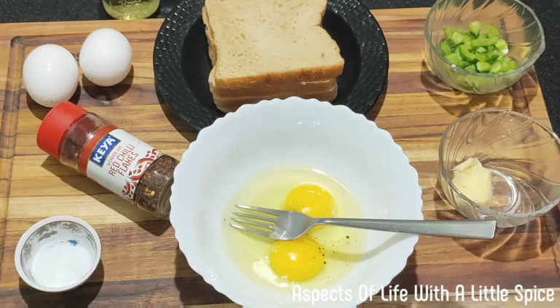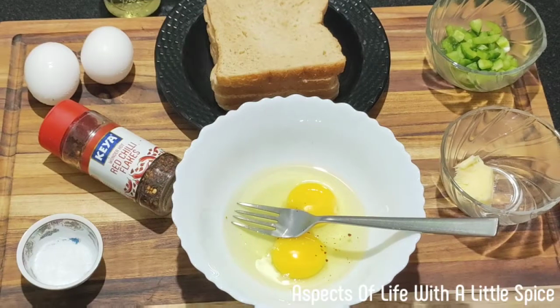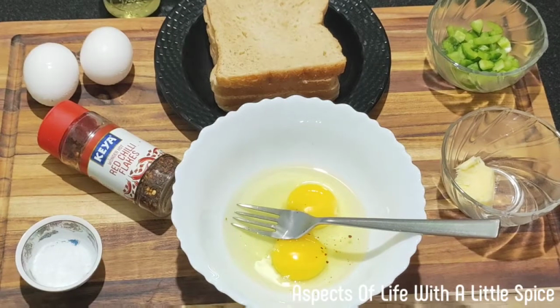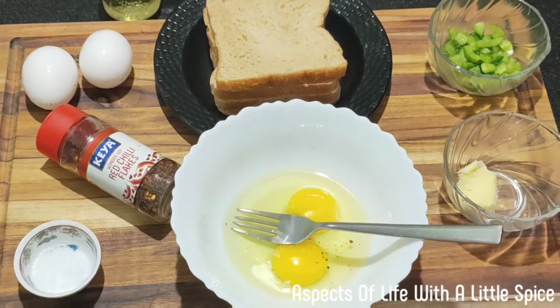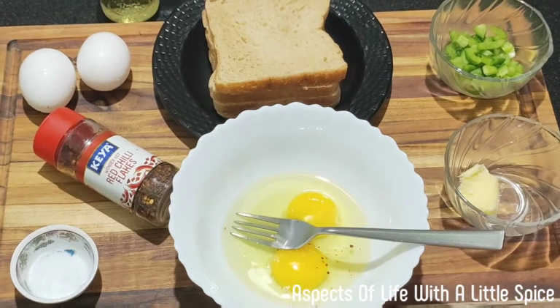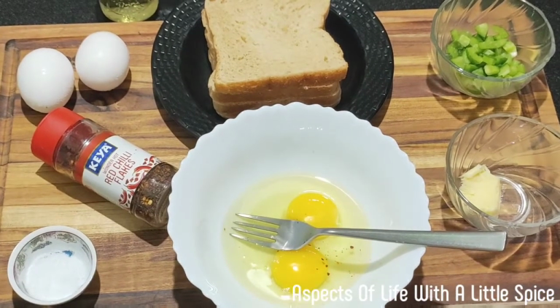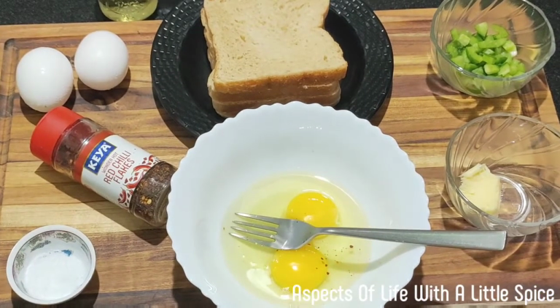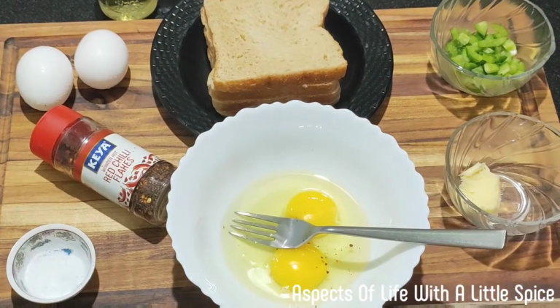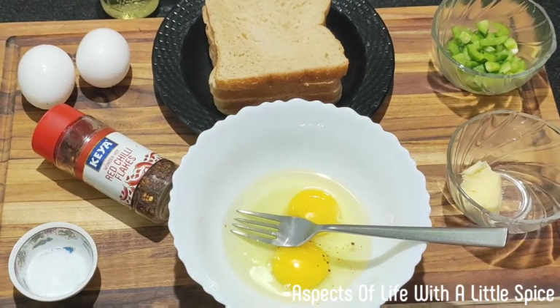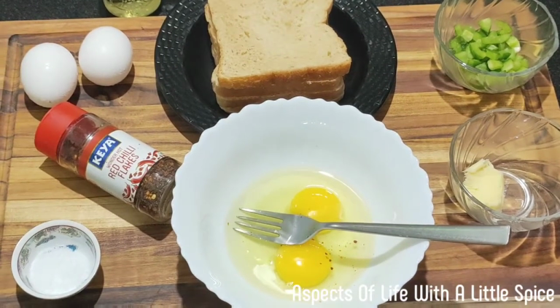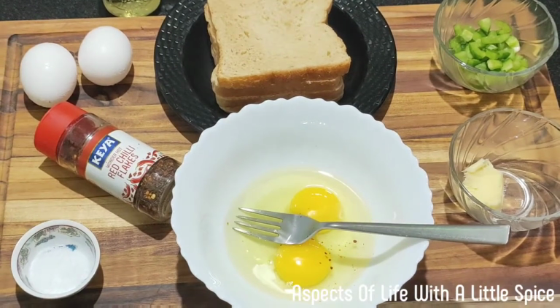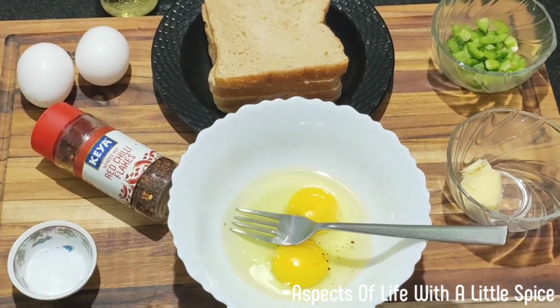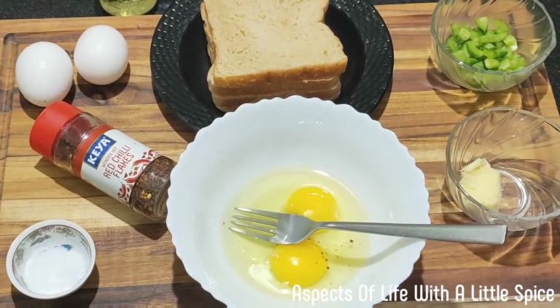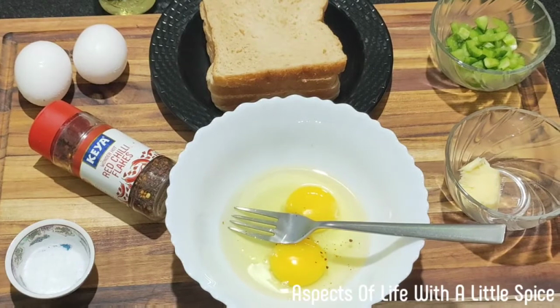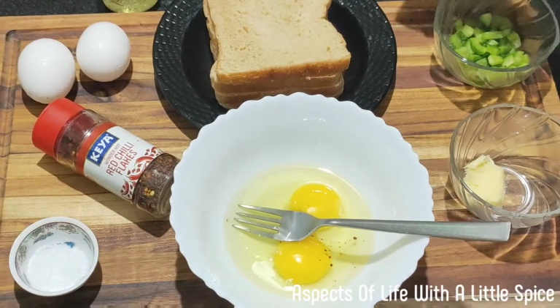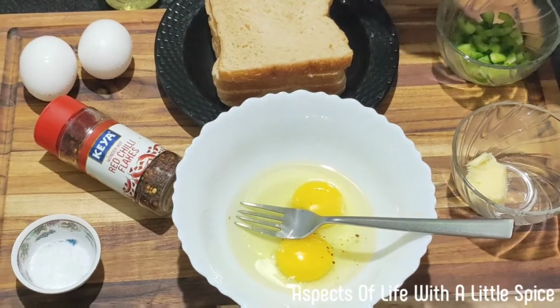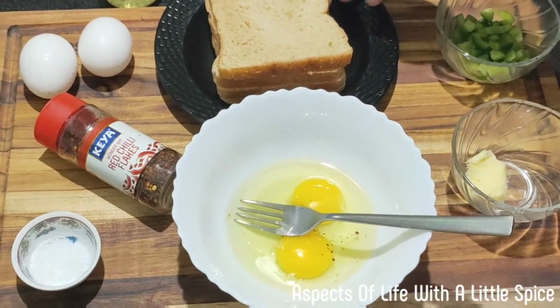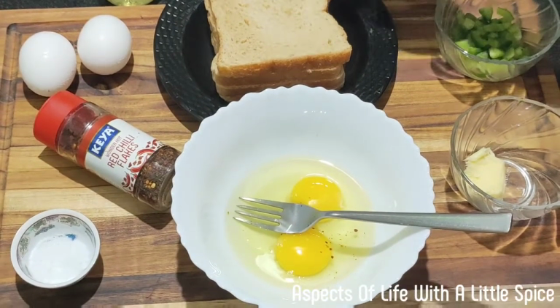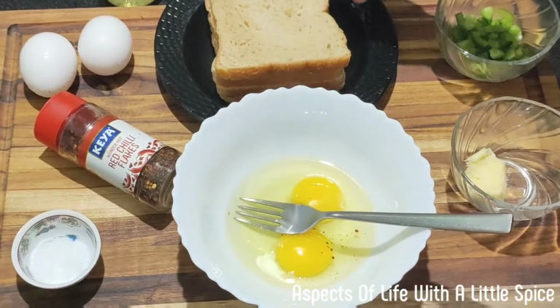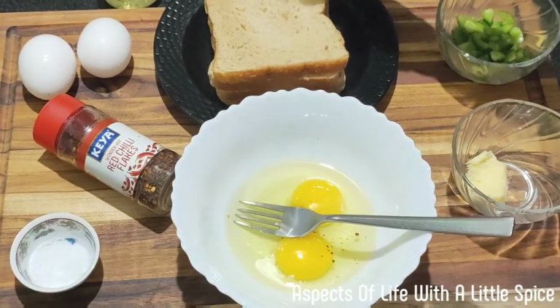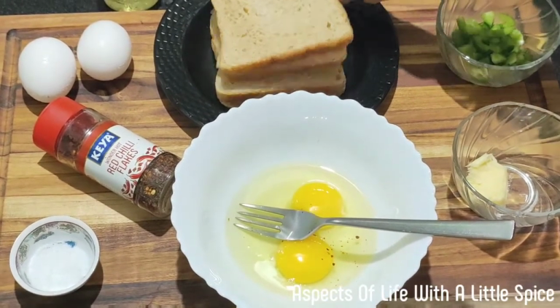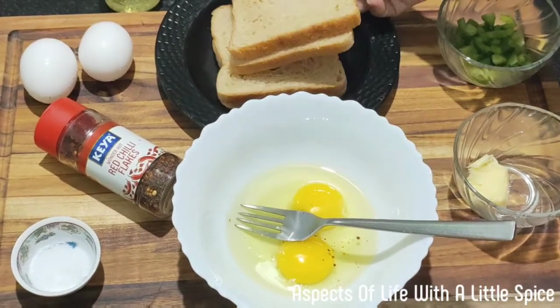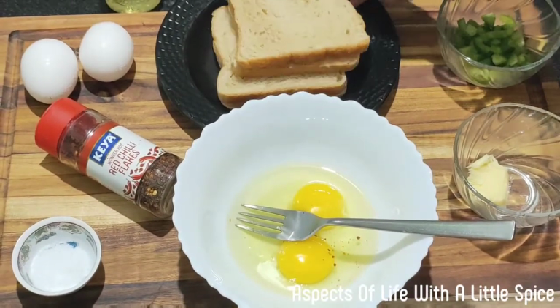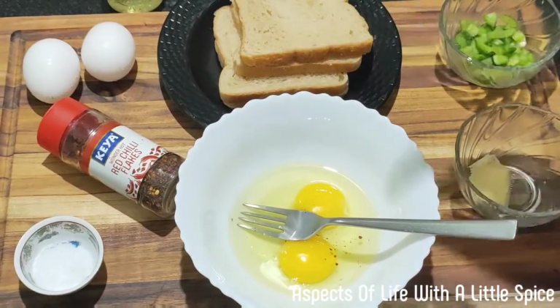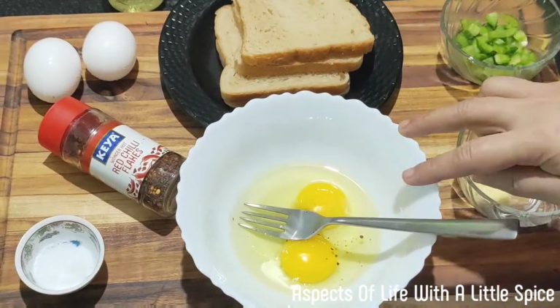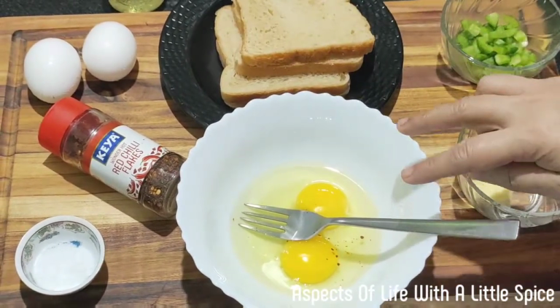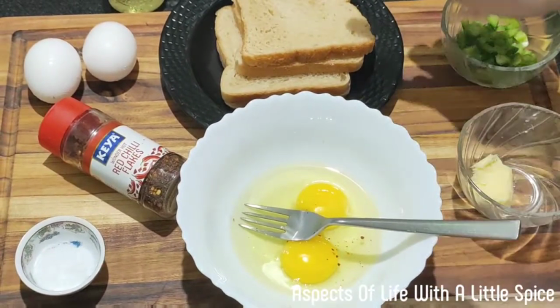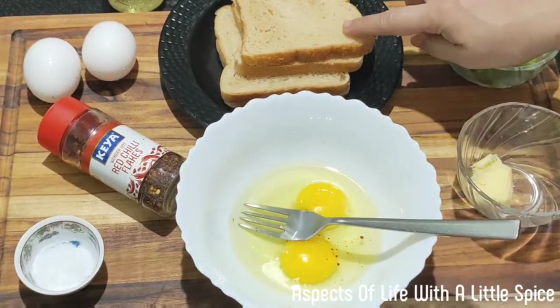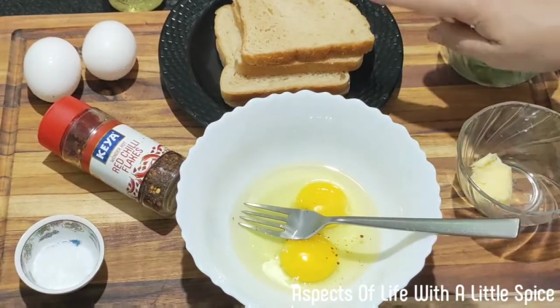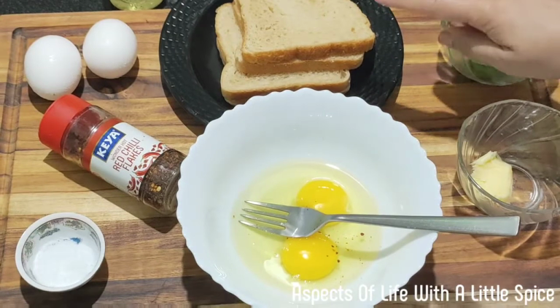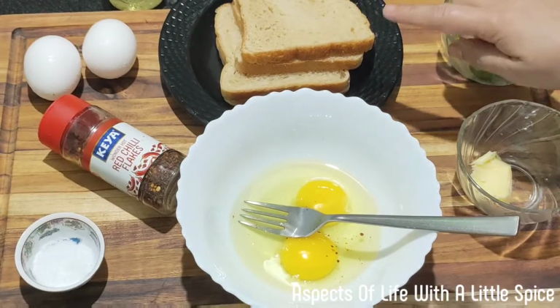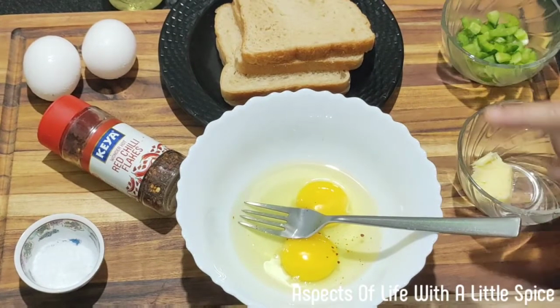Good morning. Today we will make a nice breakfast. For each person you need two brown bread and two eggs. You can take white bread also.